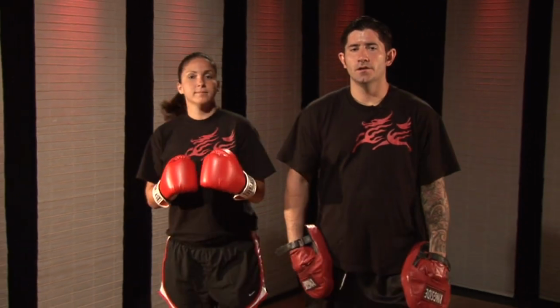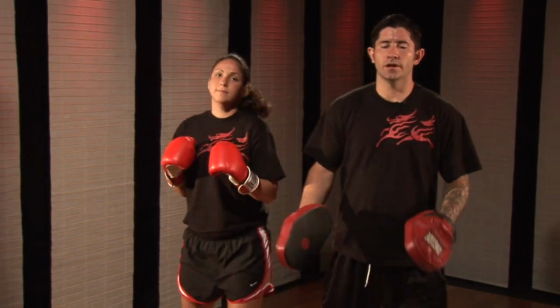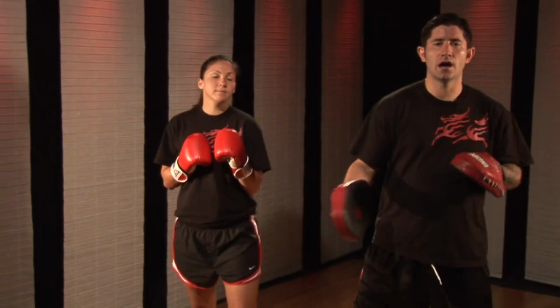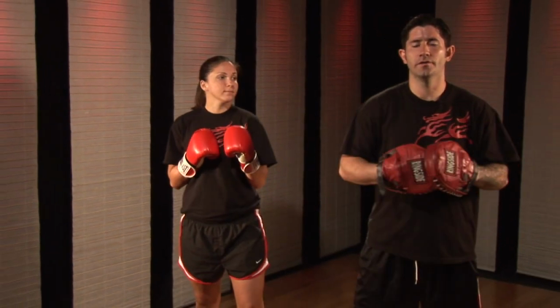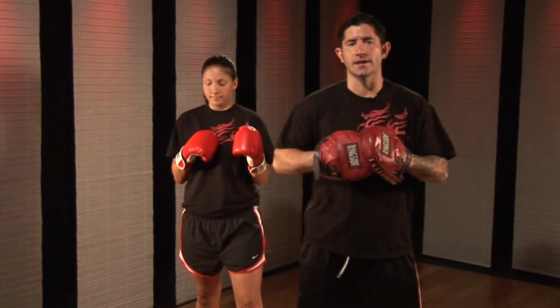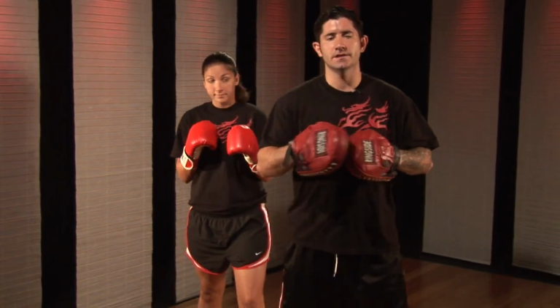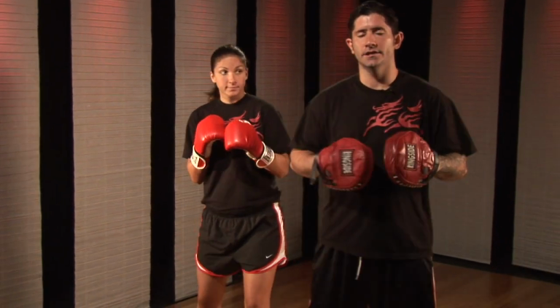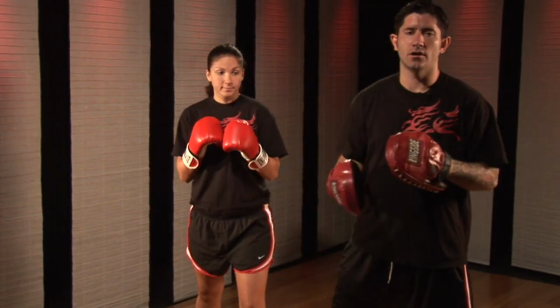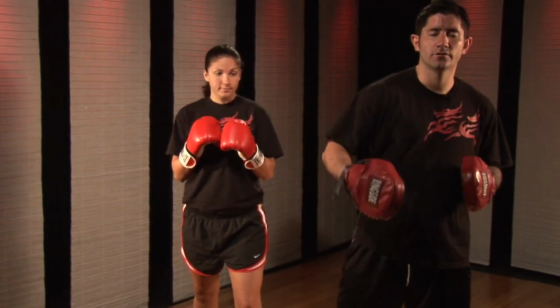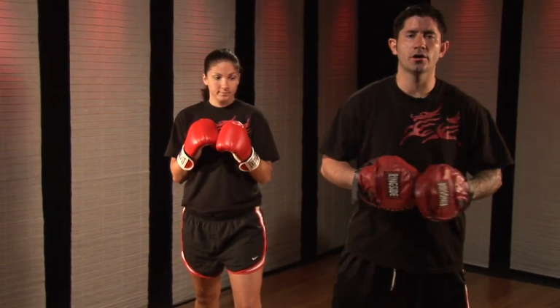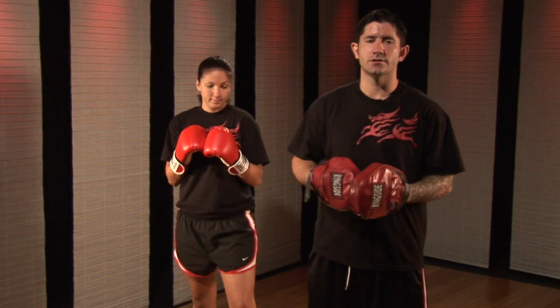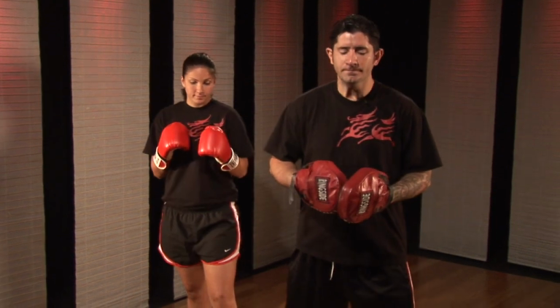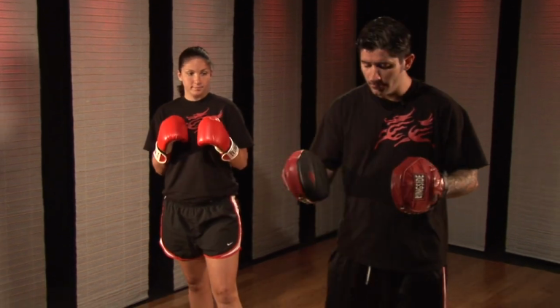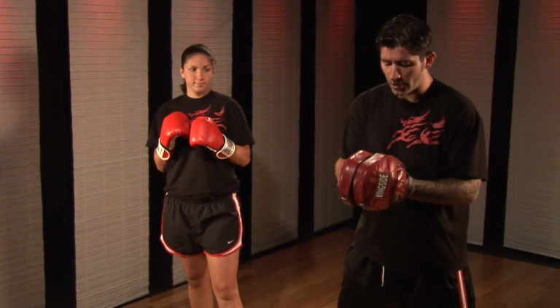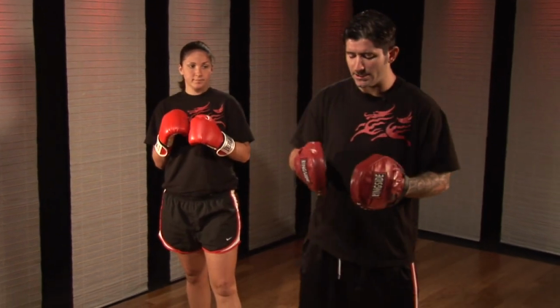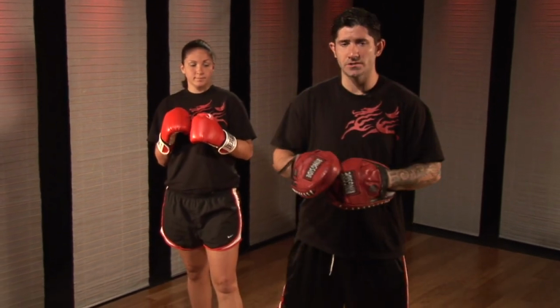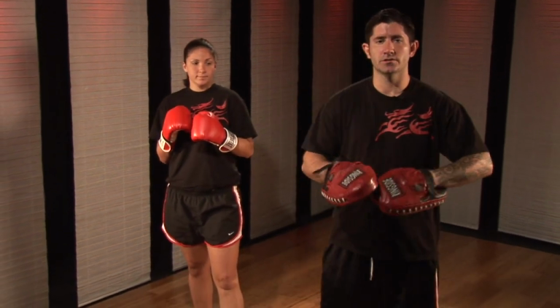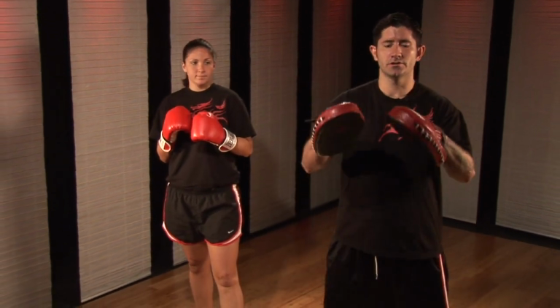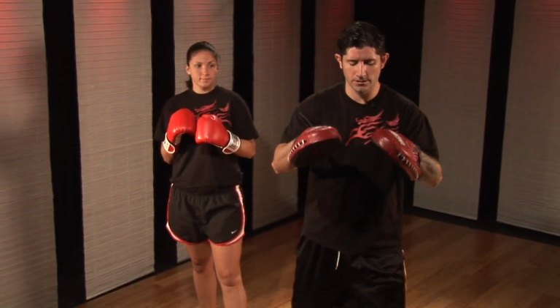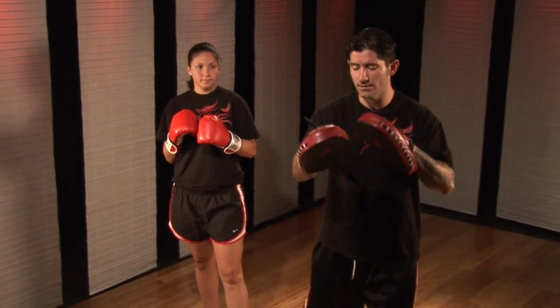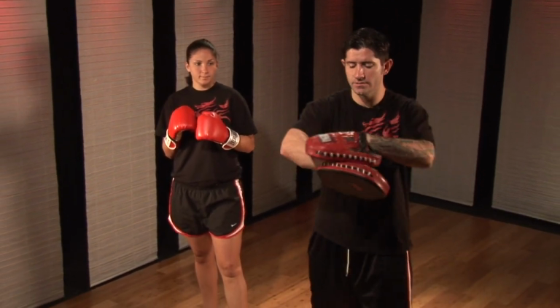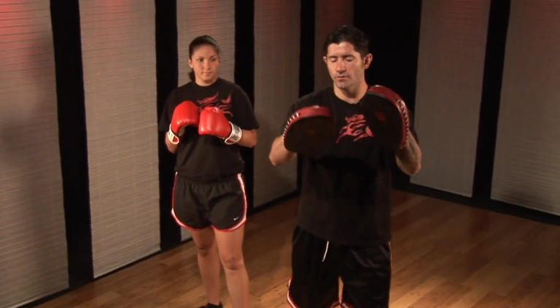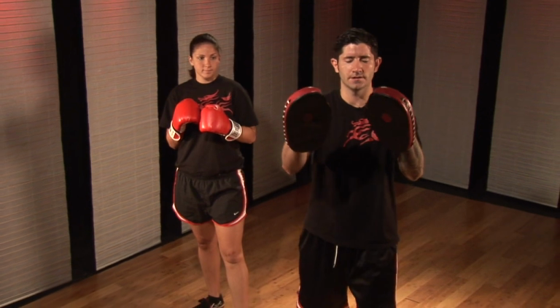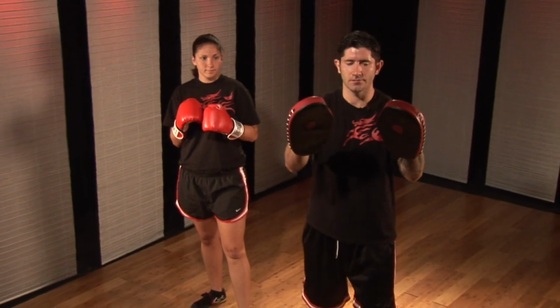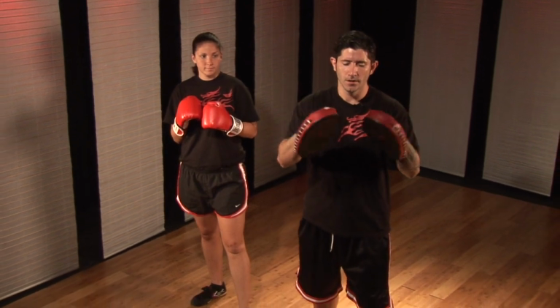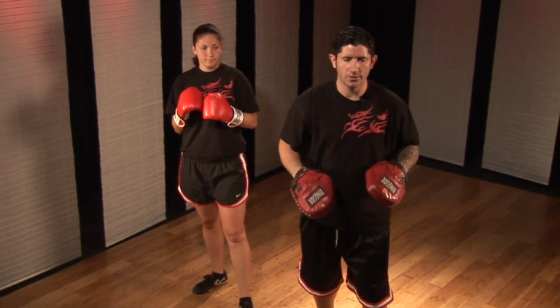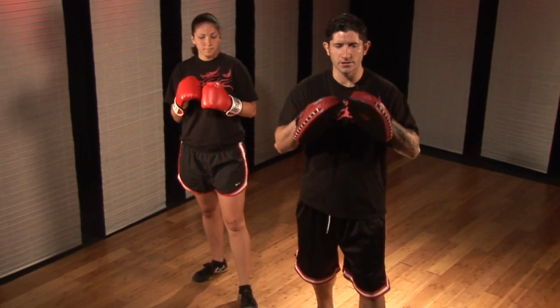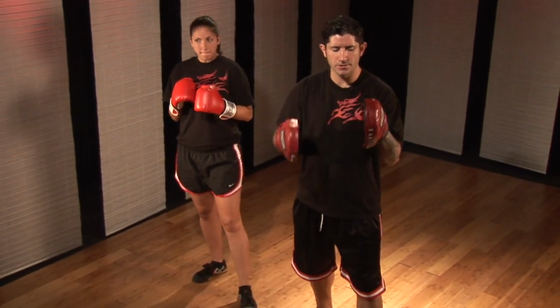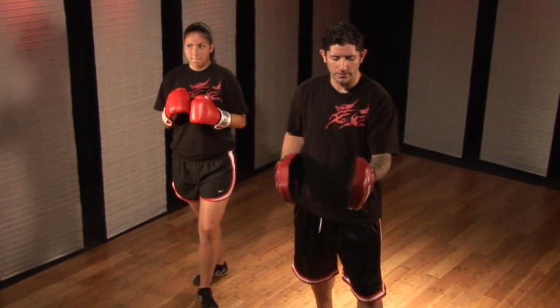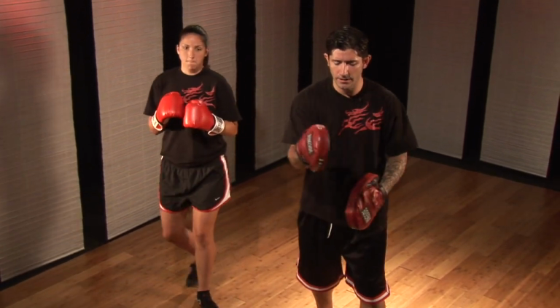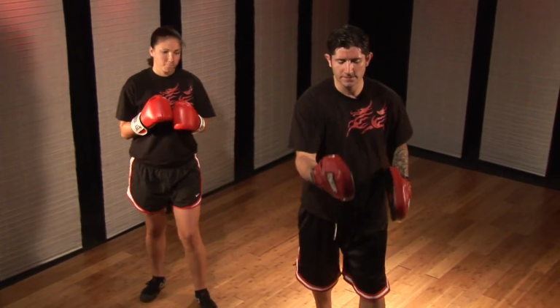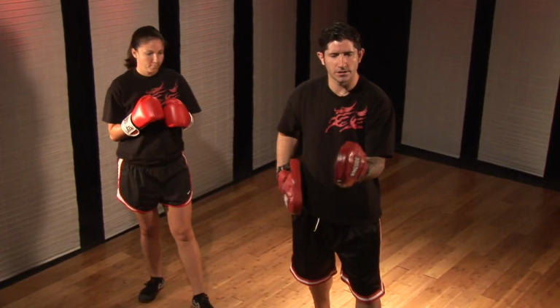We're working on how to hold the pads — specifically for the hook punch. The hook punch is different from the straight punch. With the straight punch, your hands are turned forward on this angle. With the hook punch, our hands are going to be turned in this fashion here.